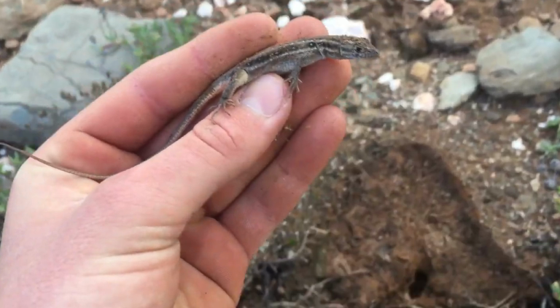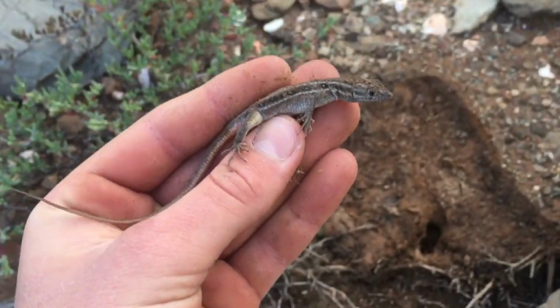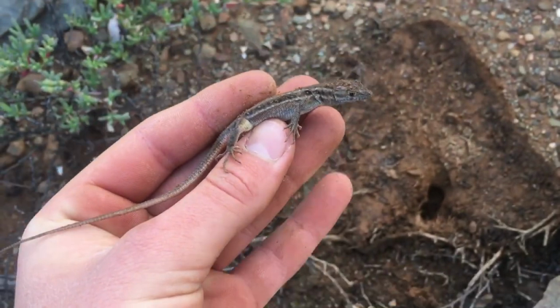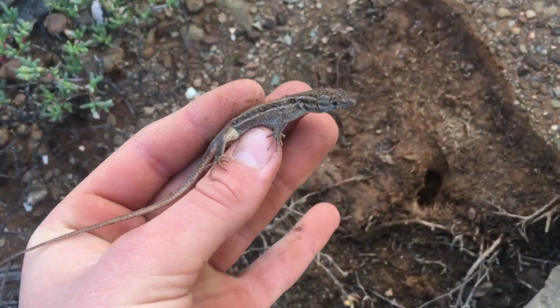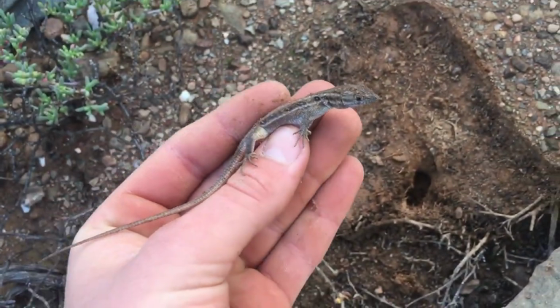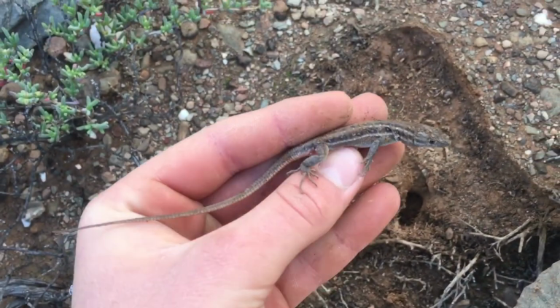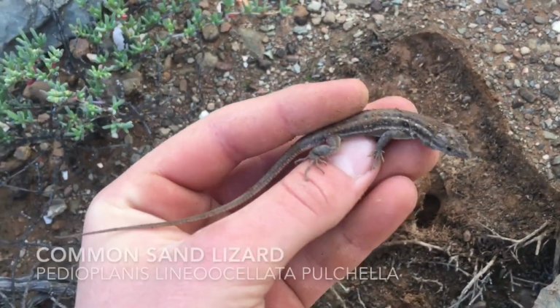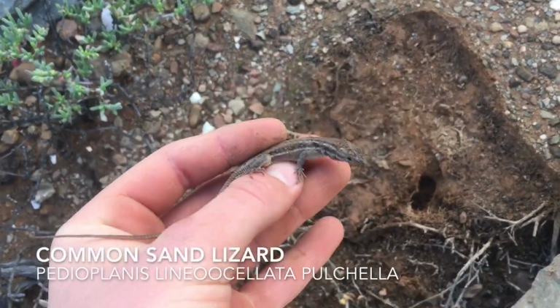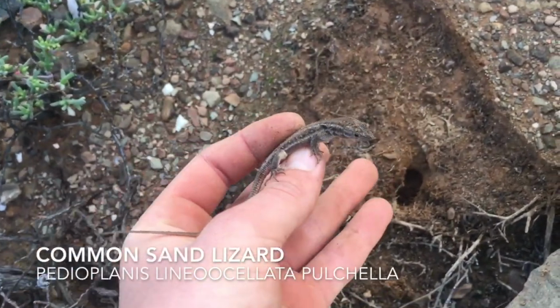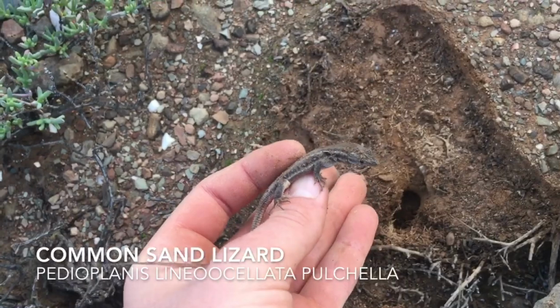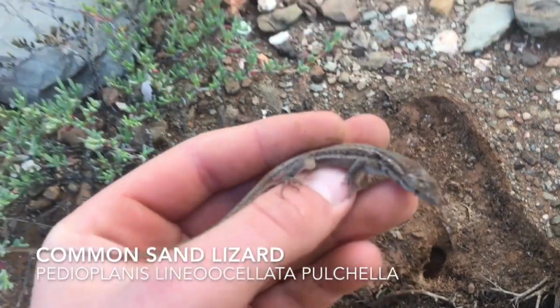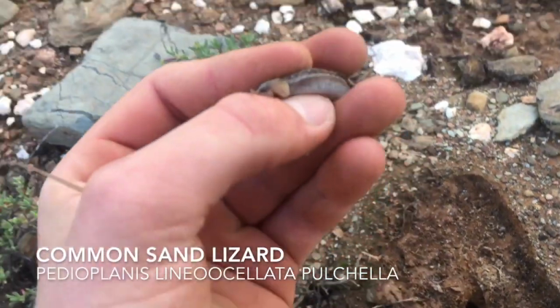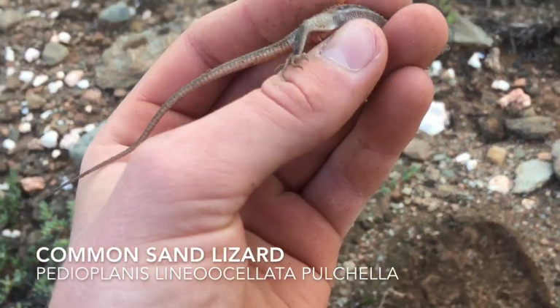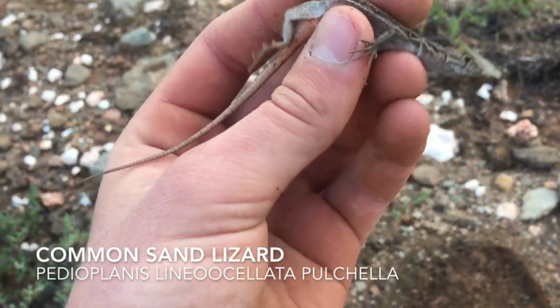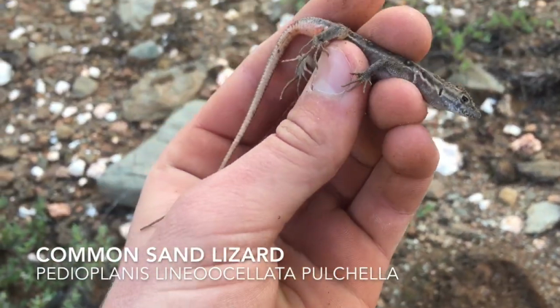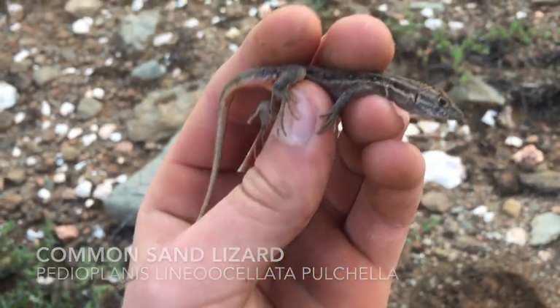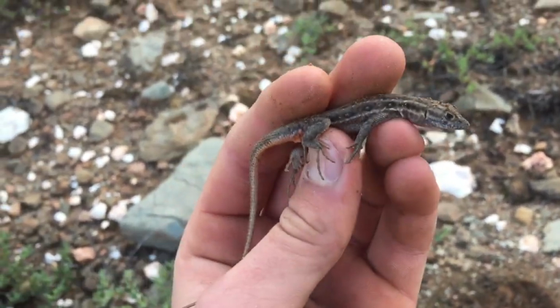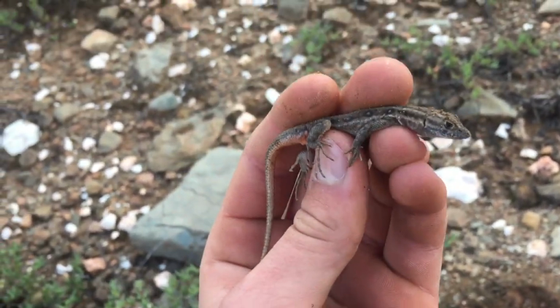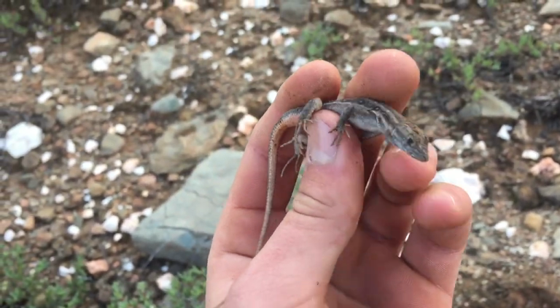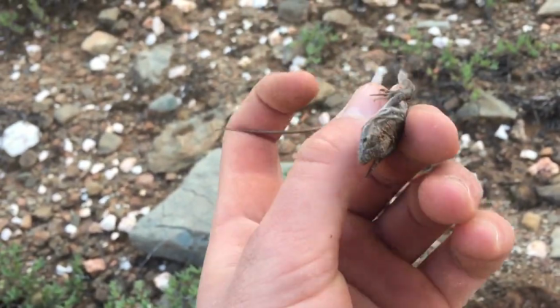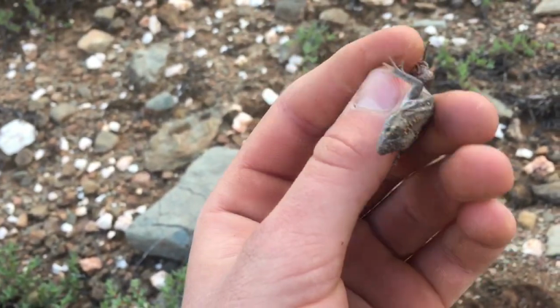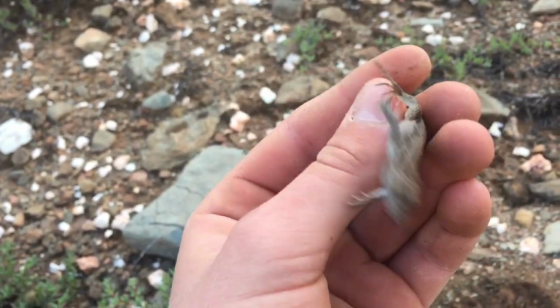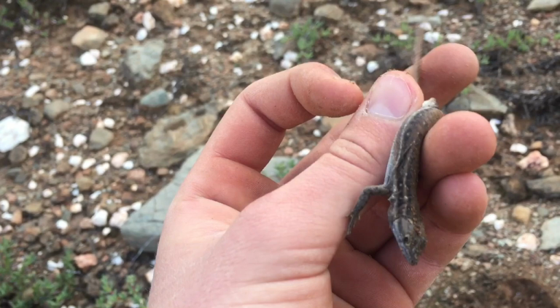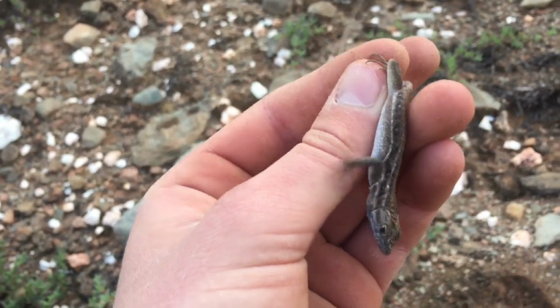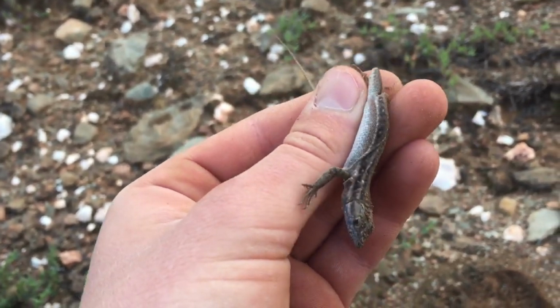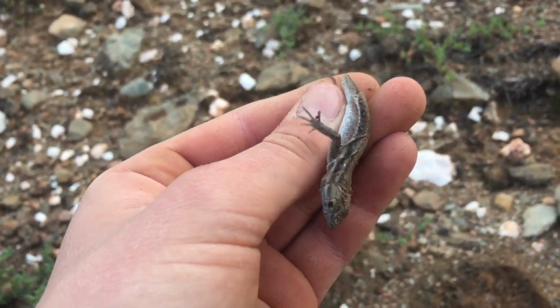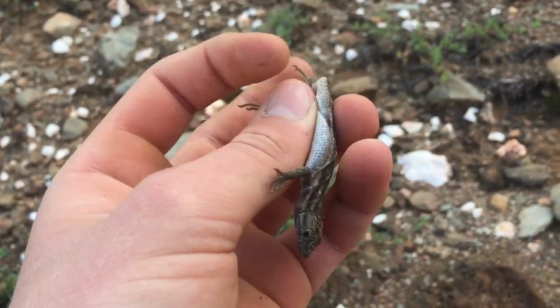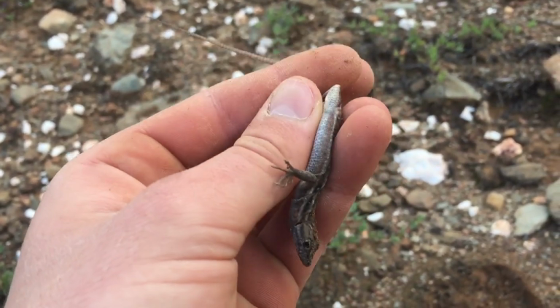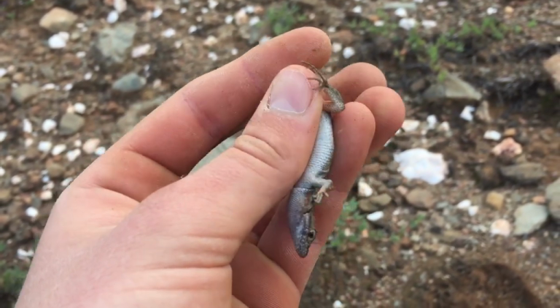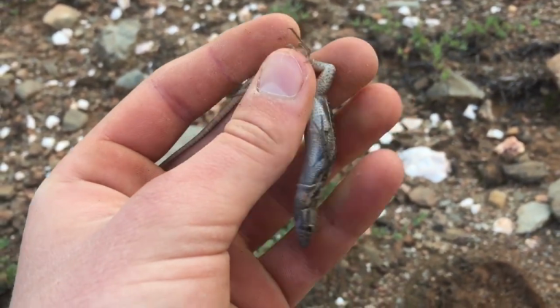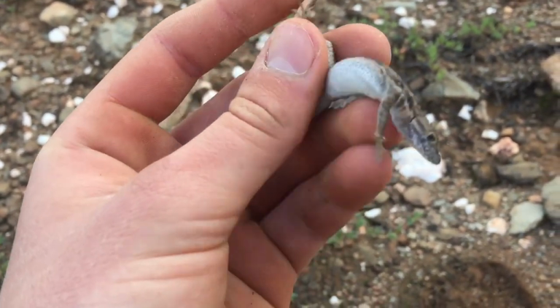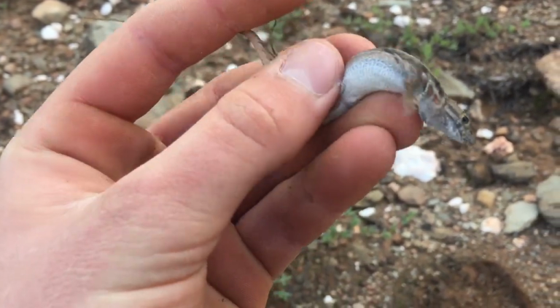That's the more common sand lizard just chilling in that burrow over there, but once again not the new find I'm looking for, so I'm not going to bother this guy too much - just some quick pictures and then put him back in his little burrow.